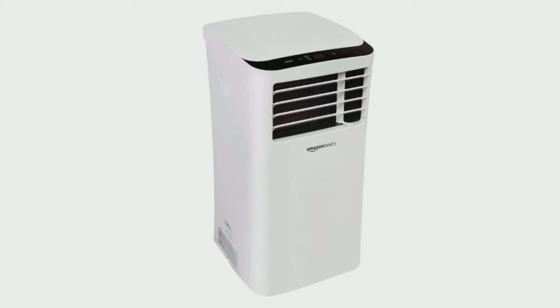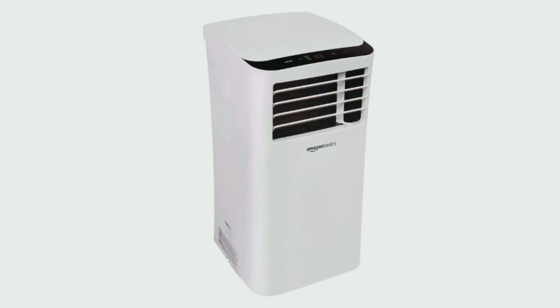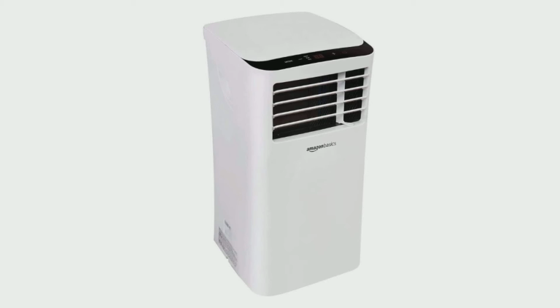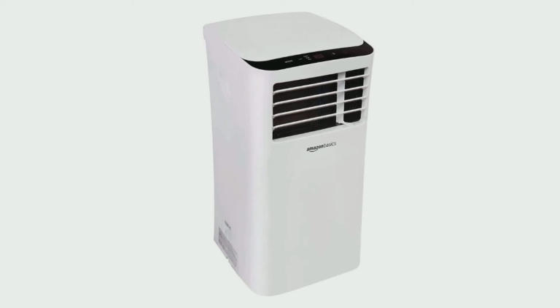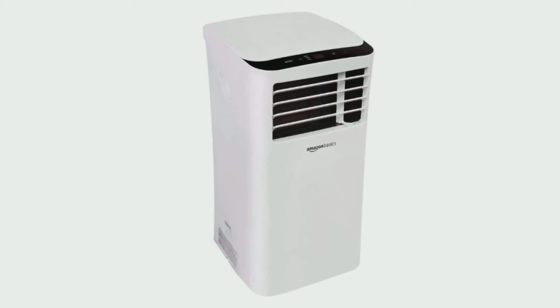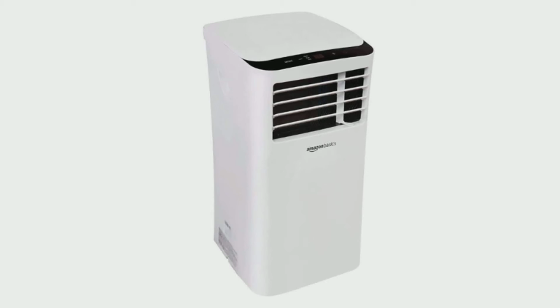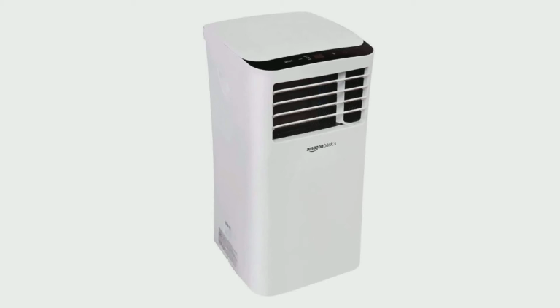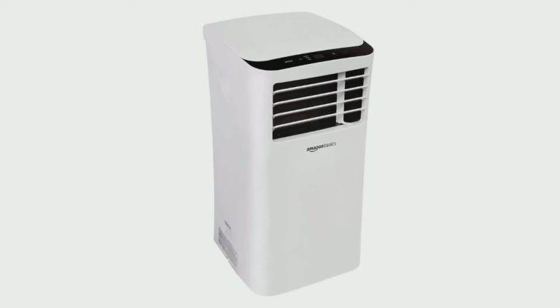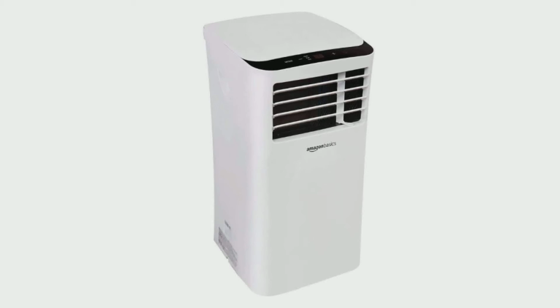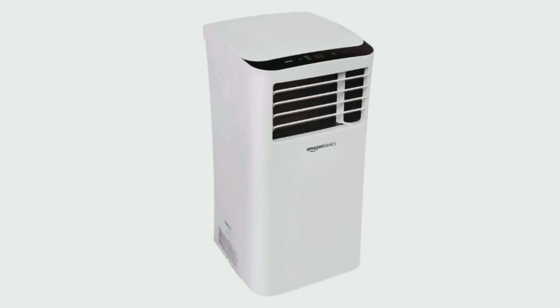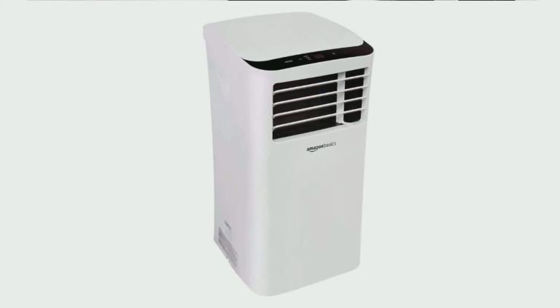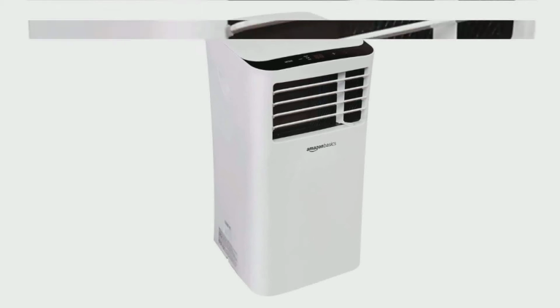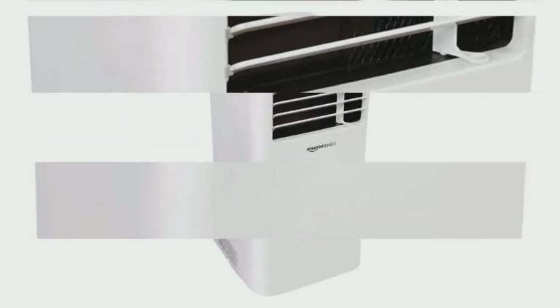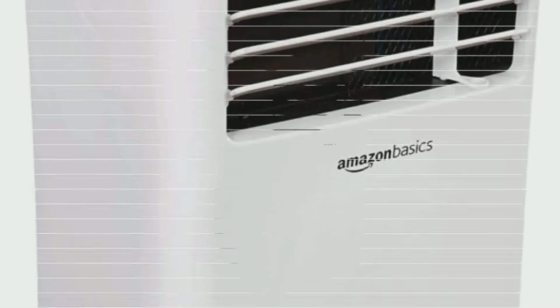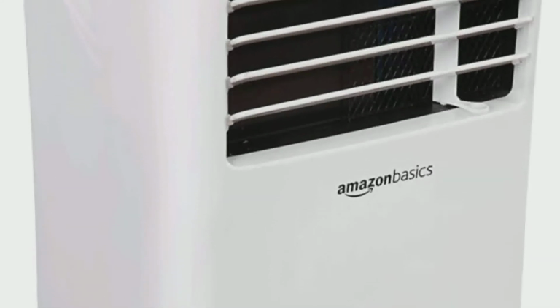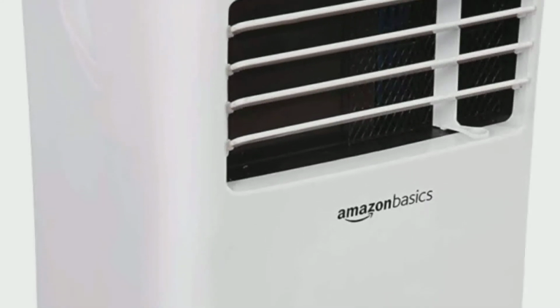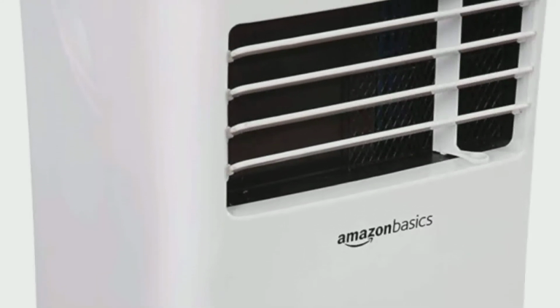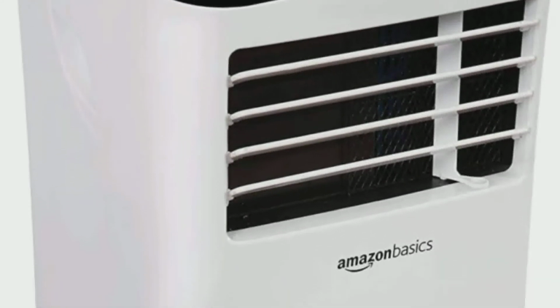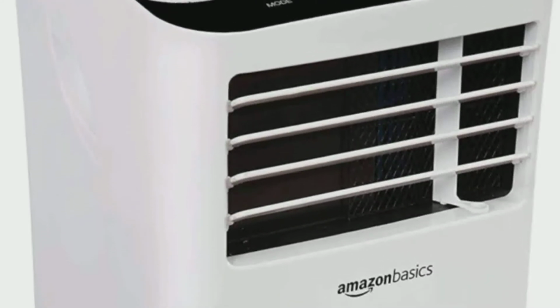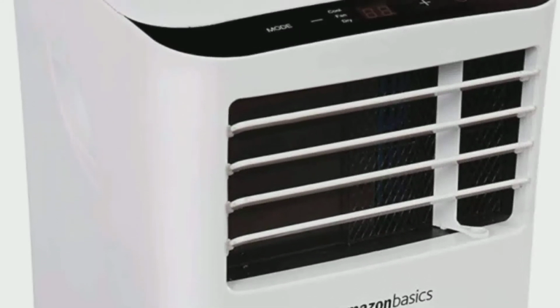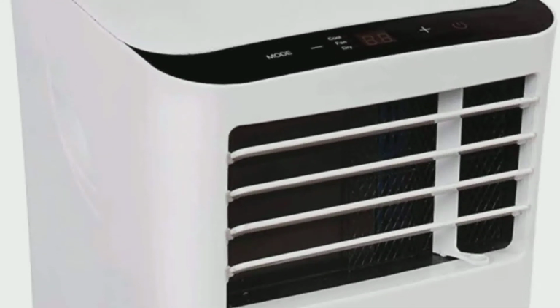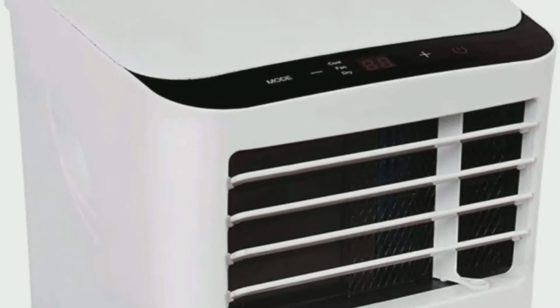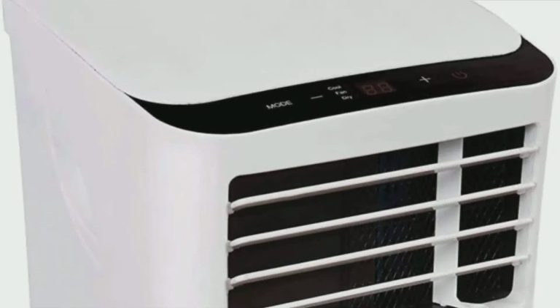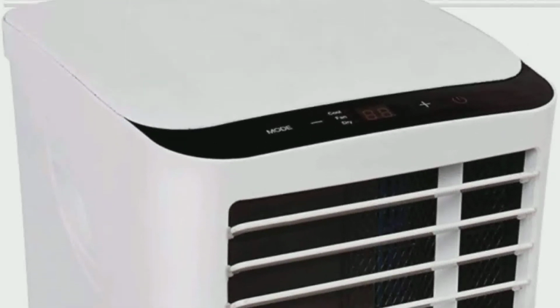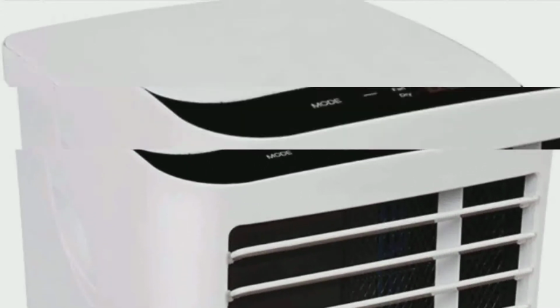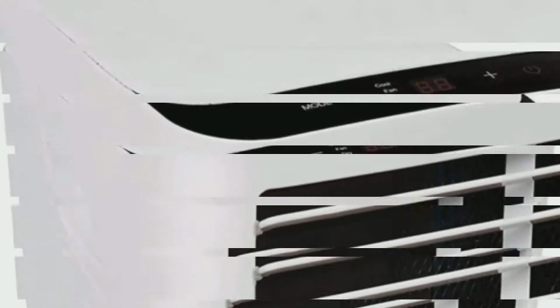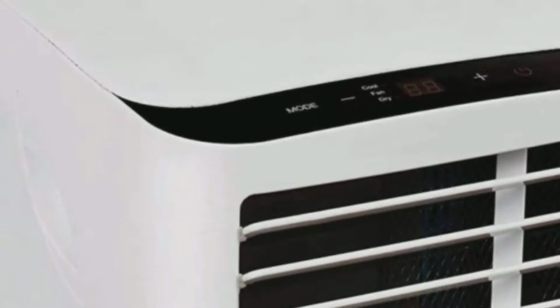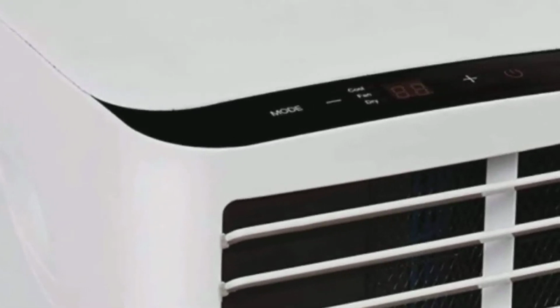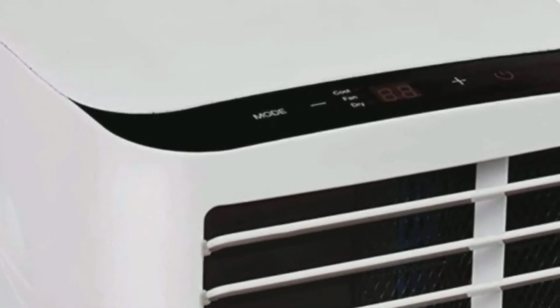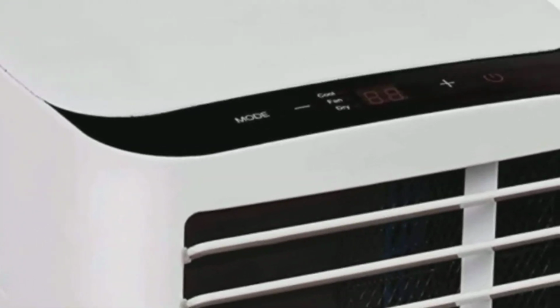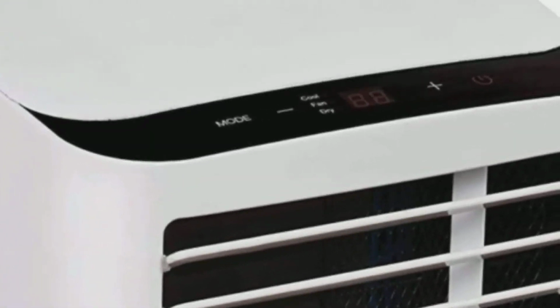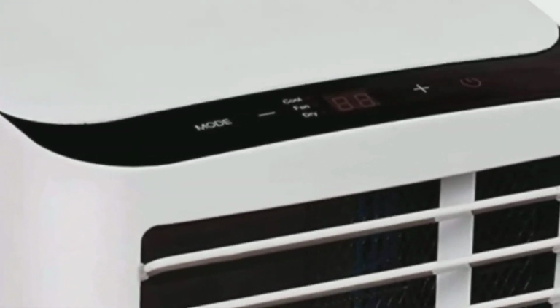Today we will review the Amazon Basics portable air conditioner with remote. This remote-controlled portable air conditioning unit cools and dehumidifies rooms up to 400 square feet.